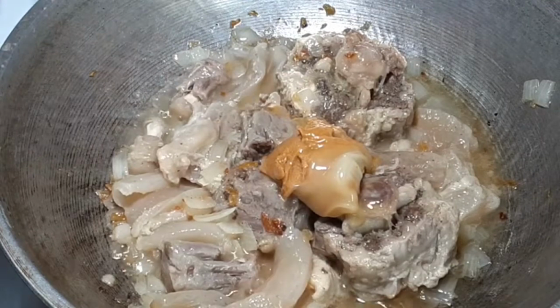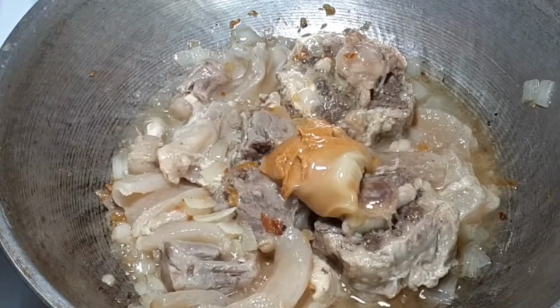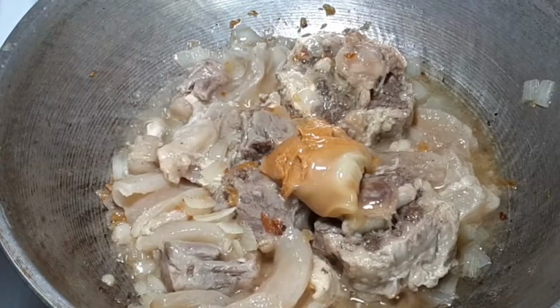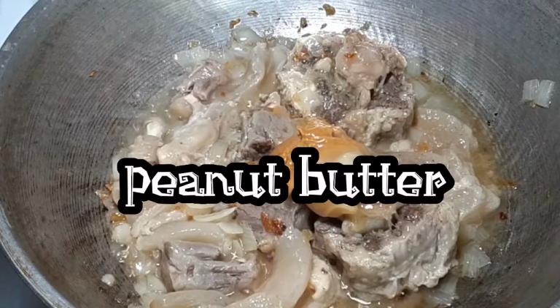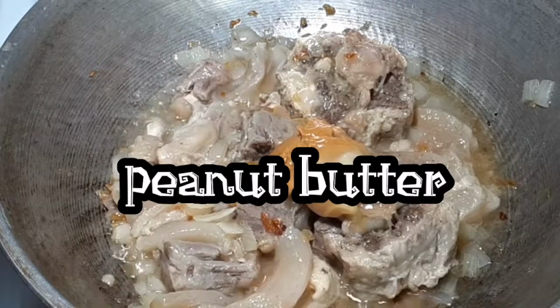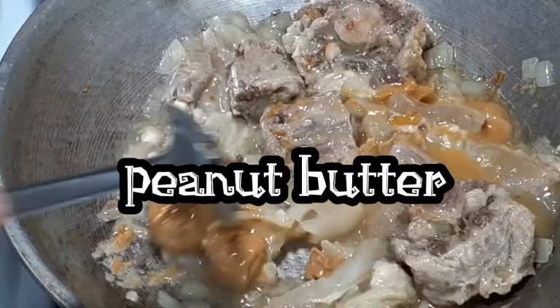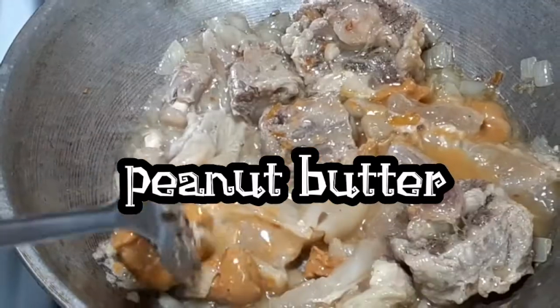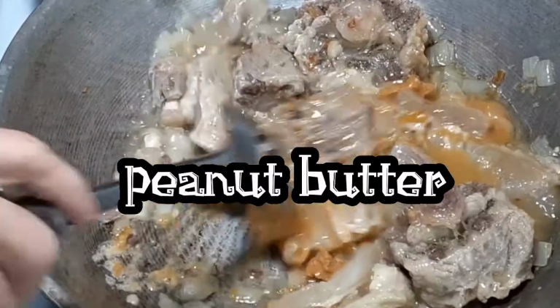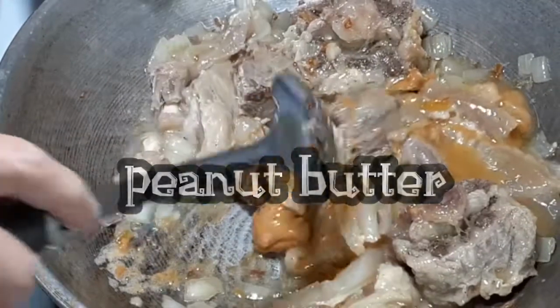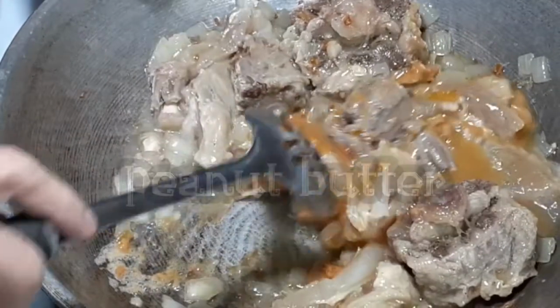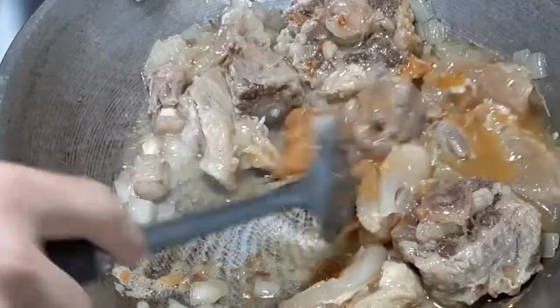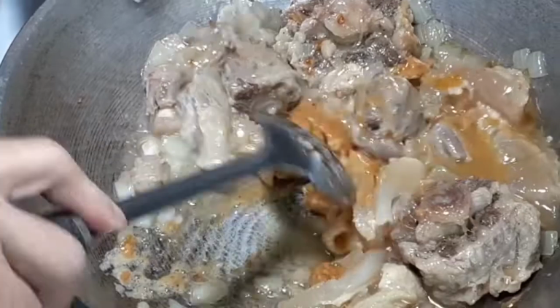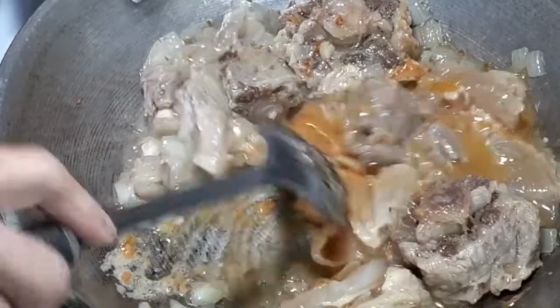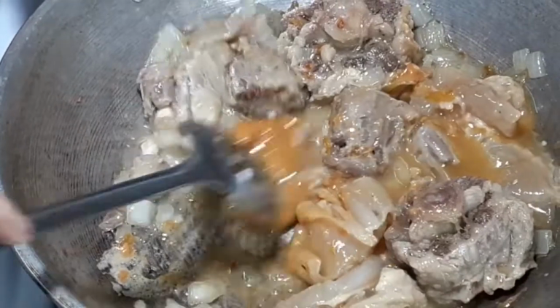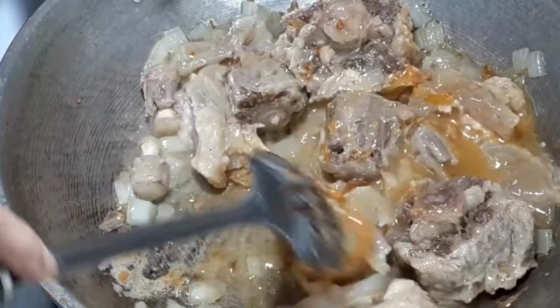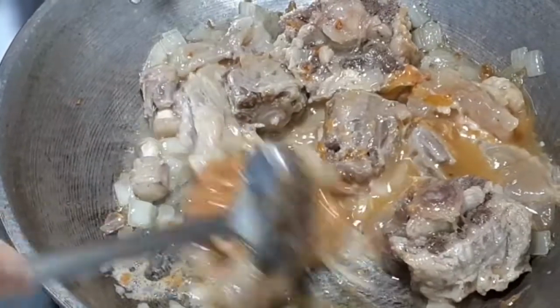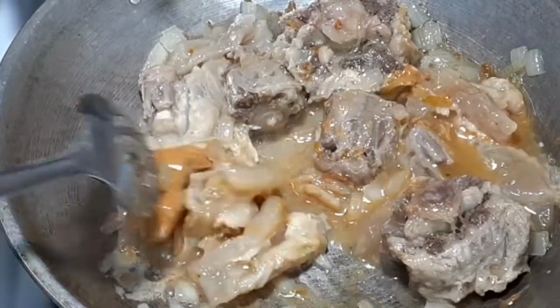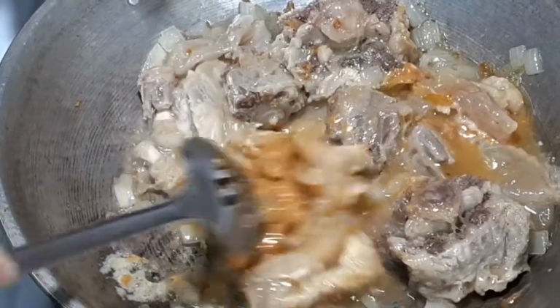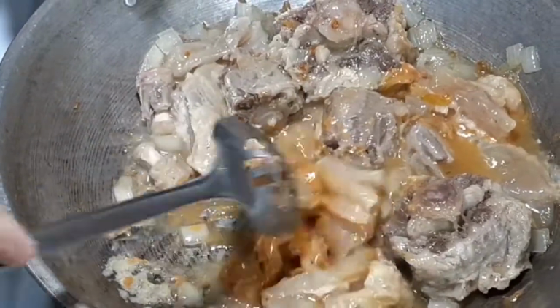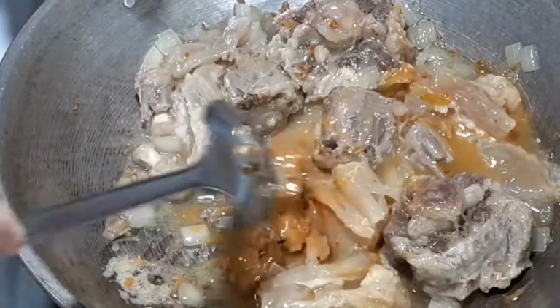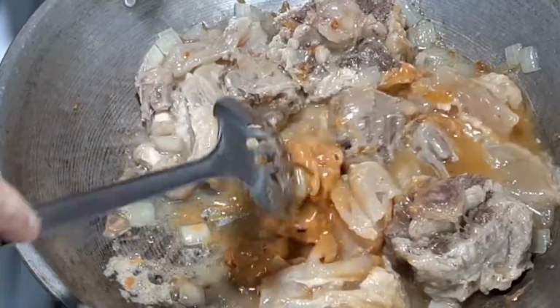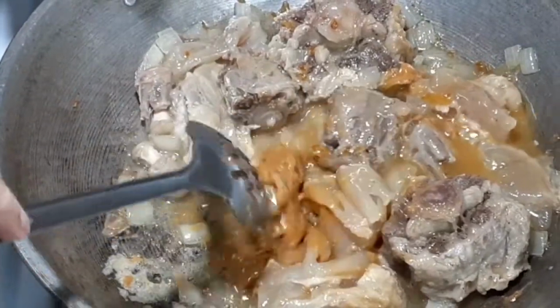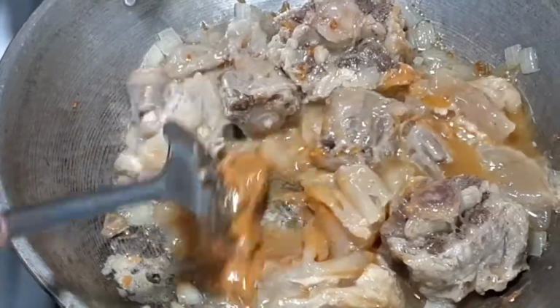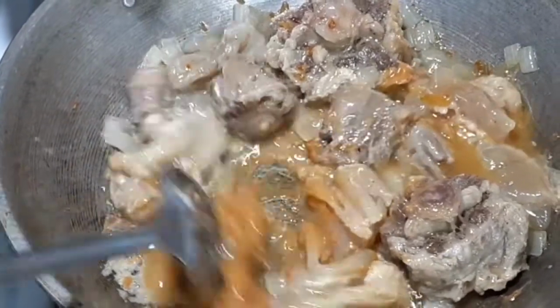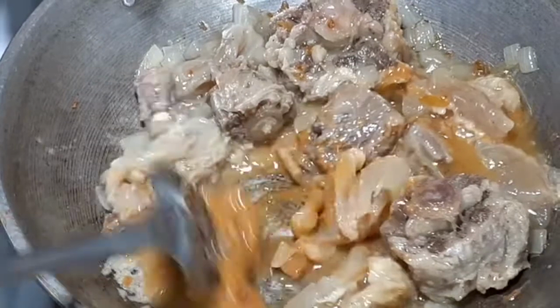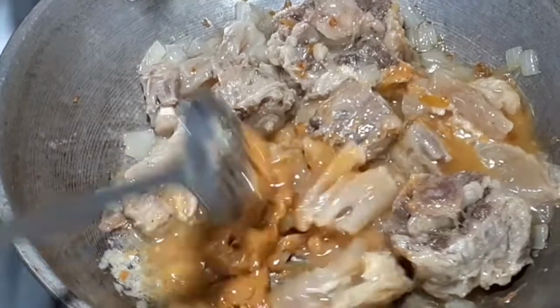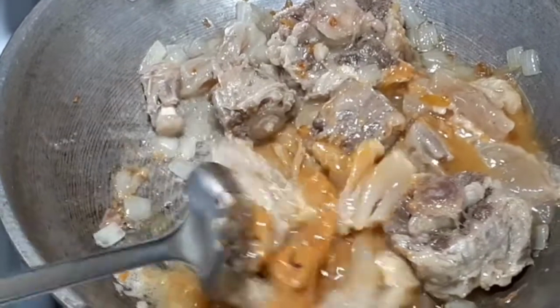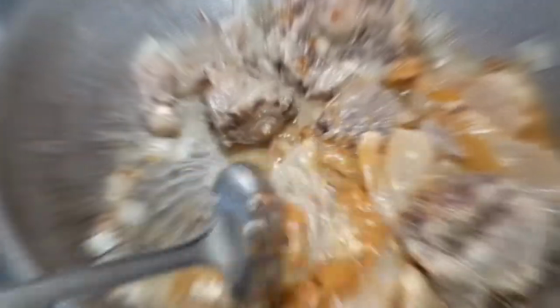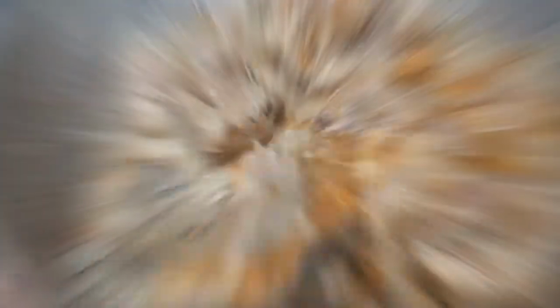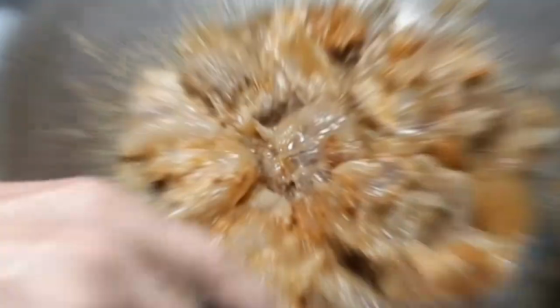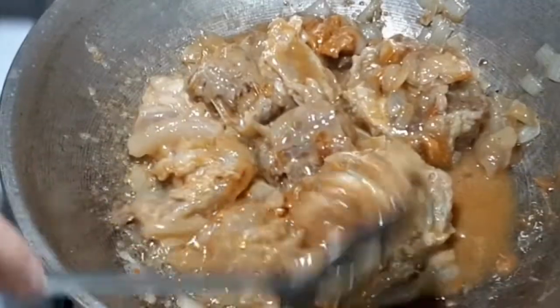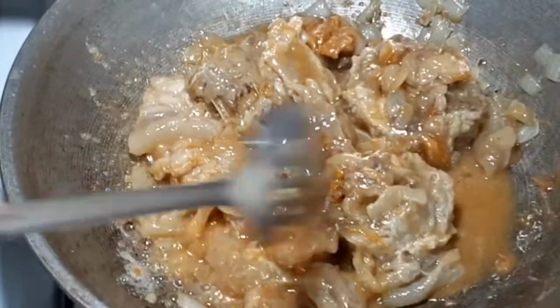At this time I add the peanut butter — the main ingredient of a delicious Kare-Kare. I add peanut butter right away so that the meat is more flavorful.